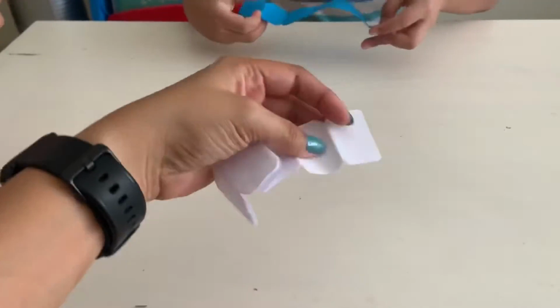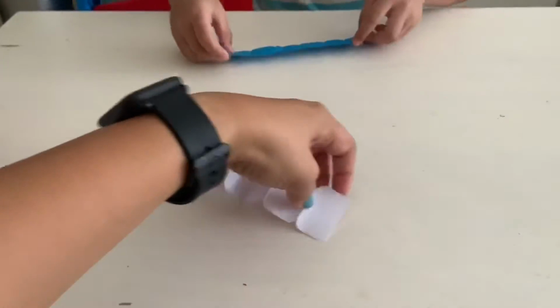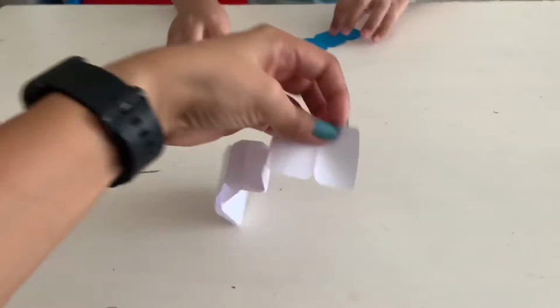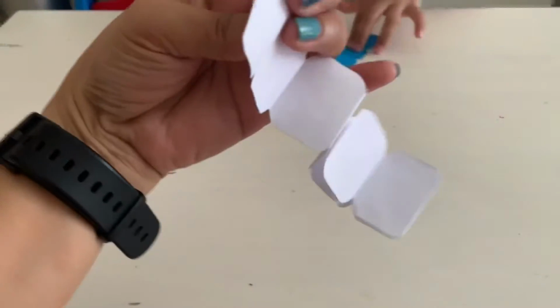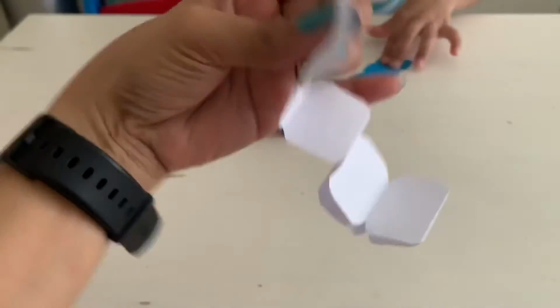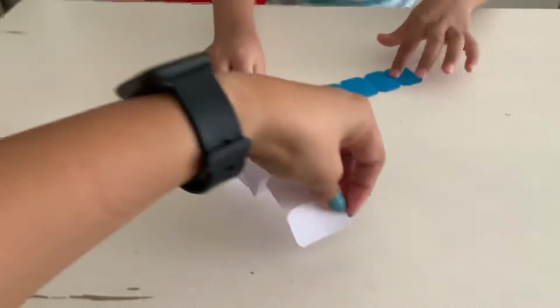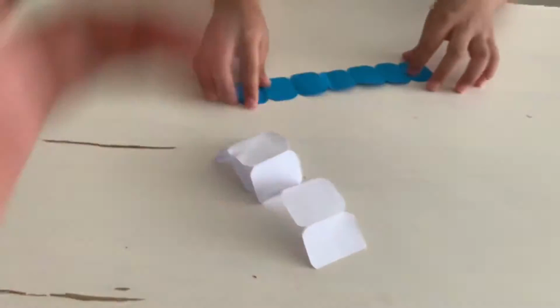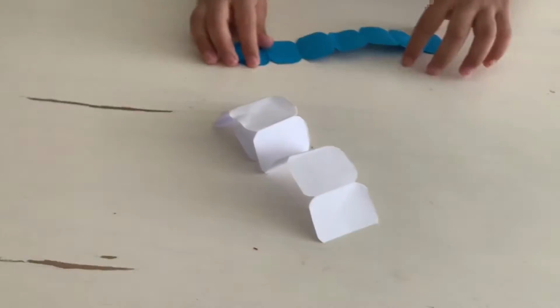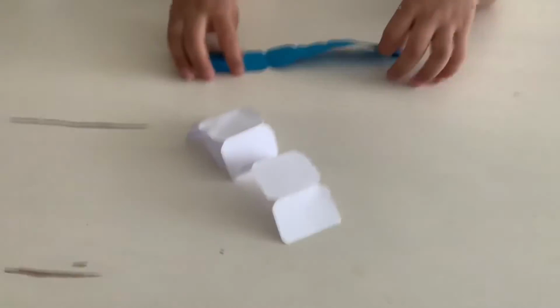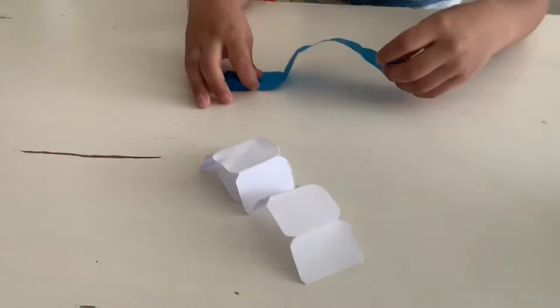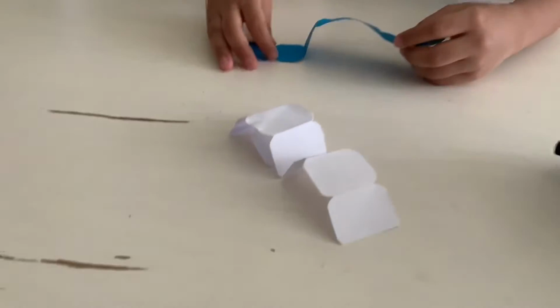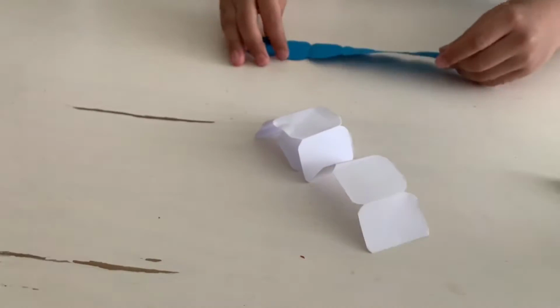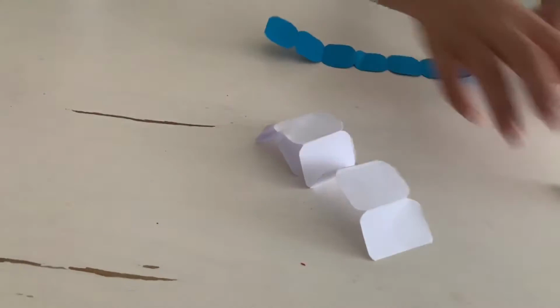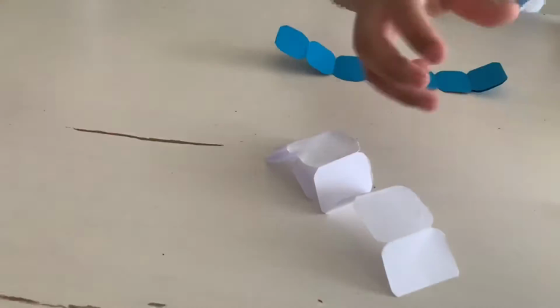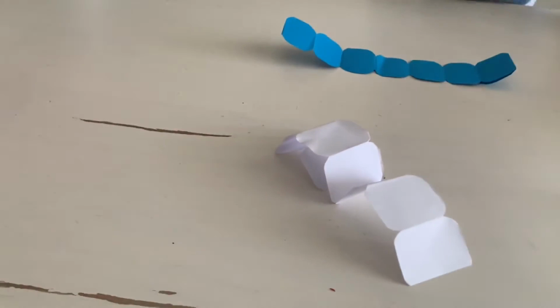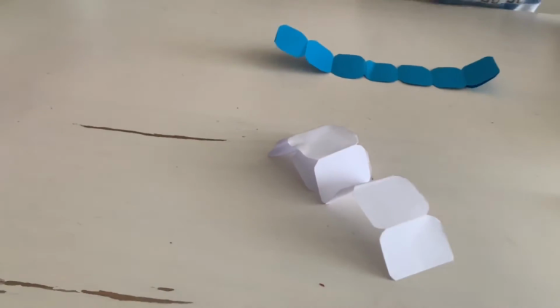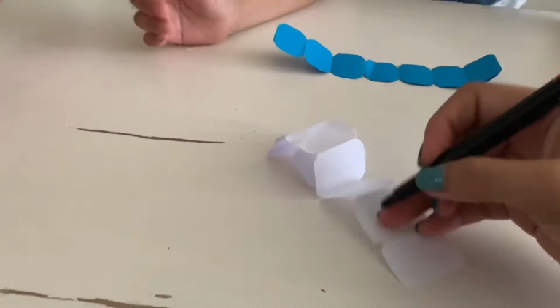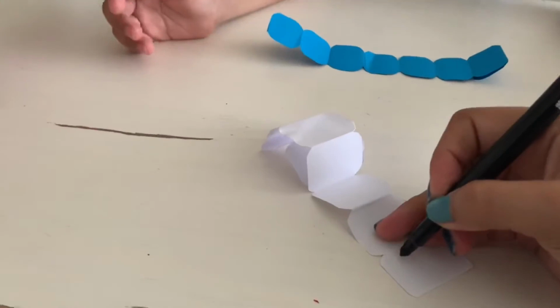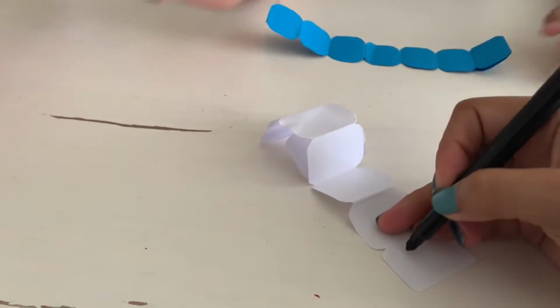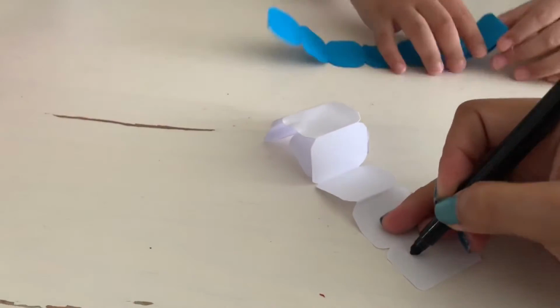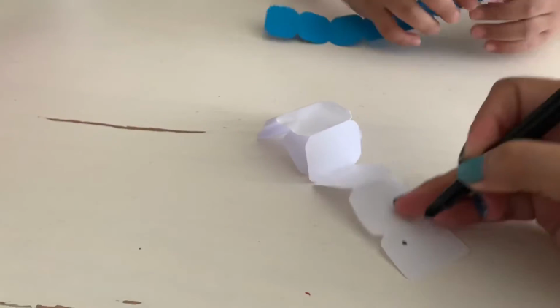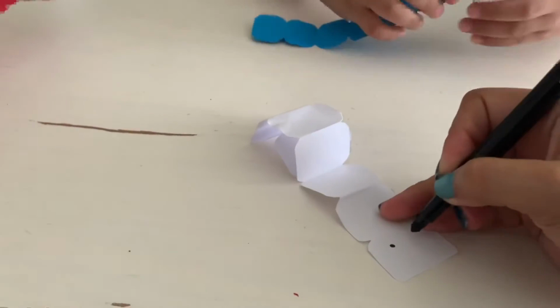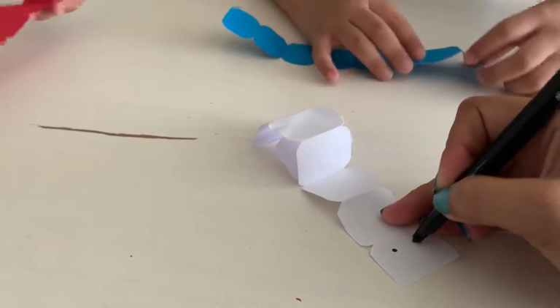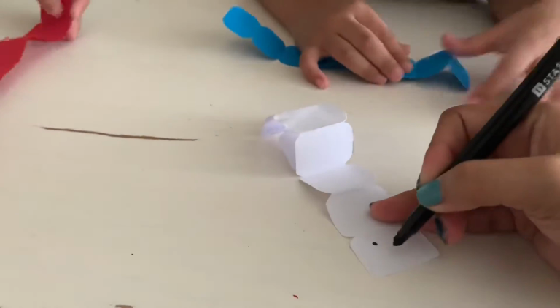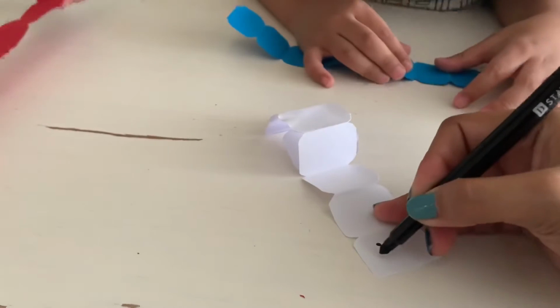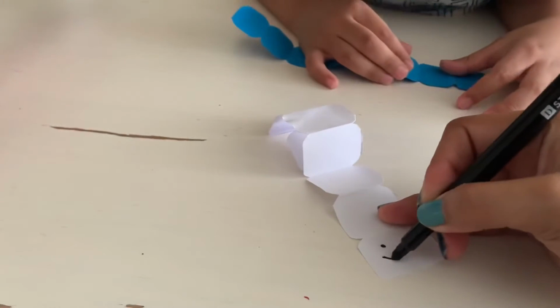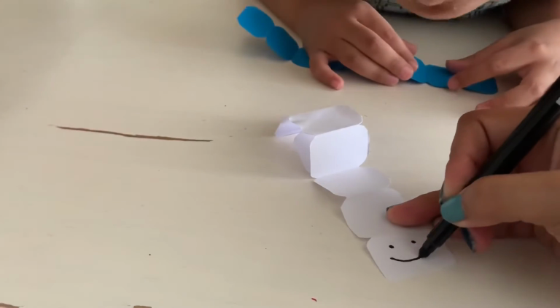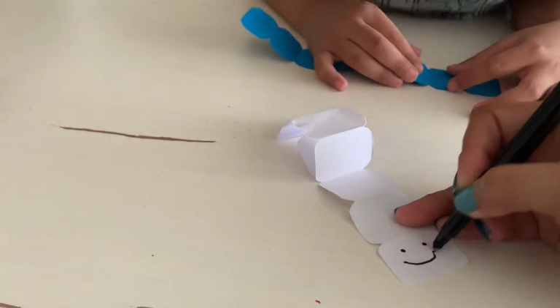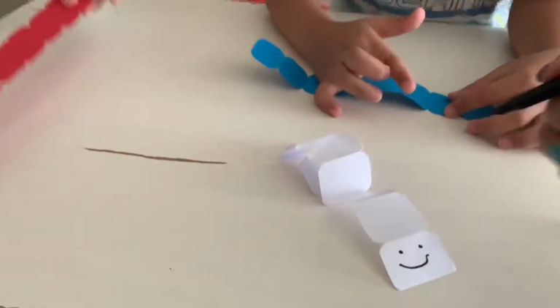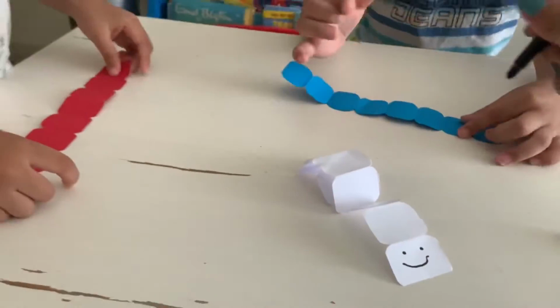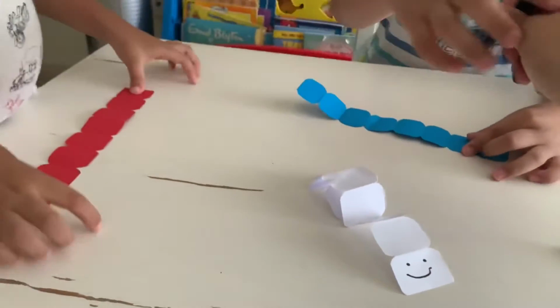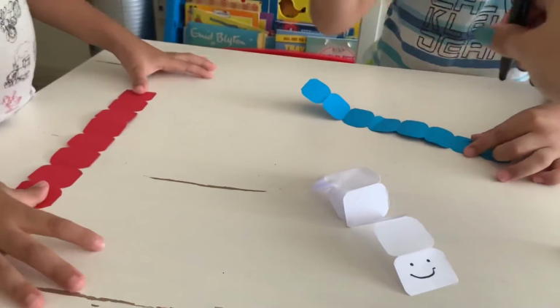Now, on one side we can draw a face. I draw a face! Wait, wait — mine is not done. Draw the edge.